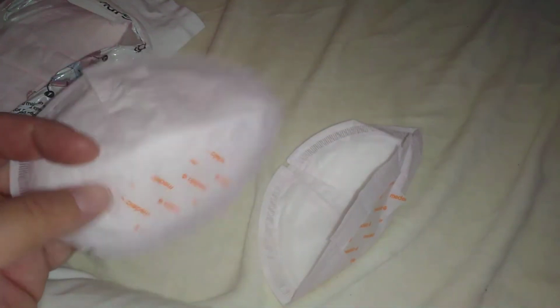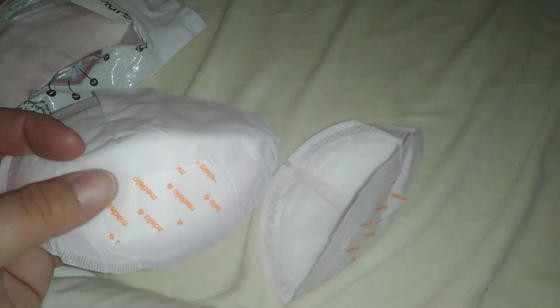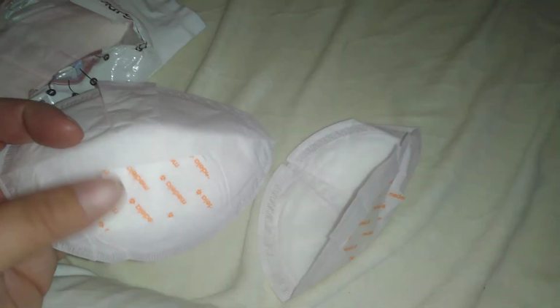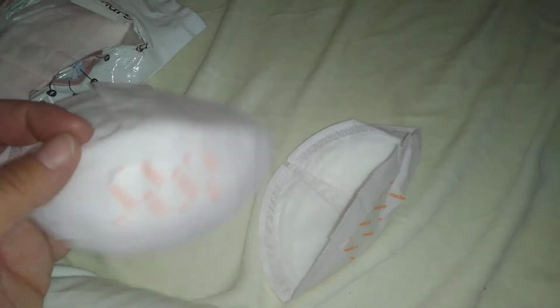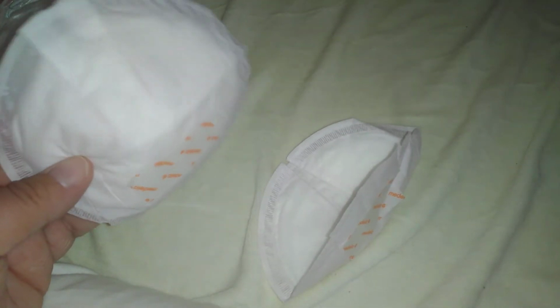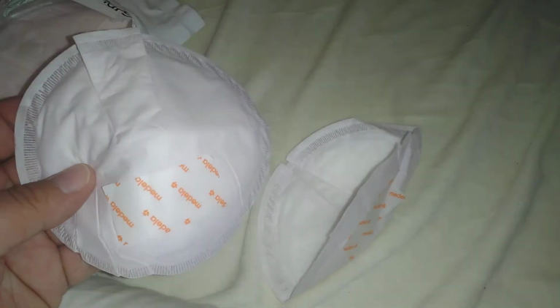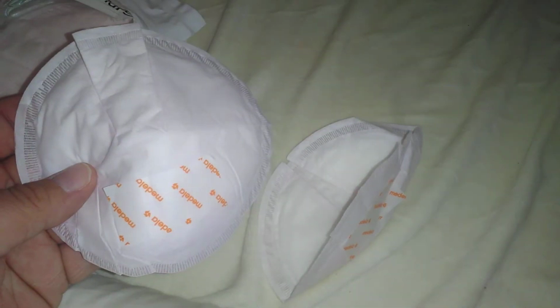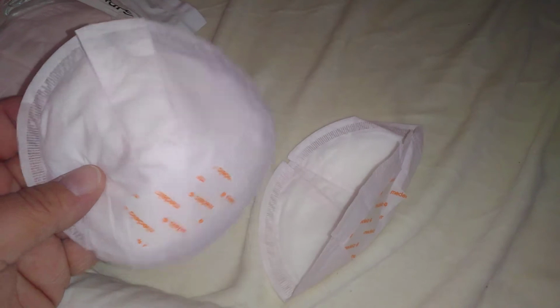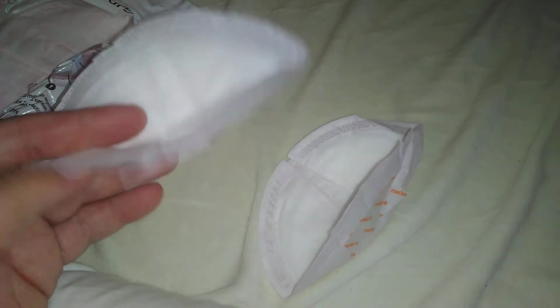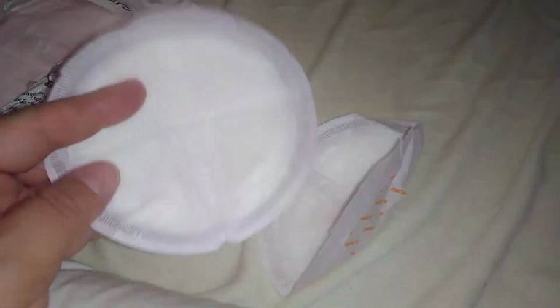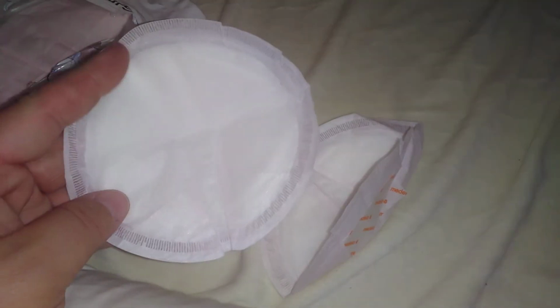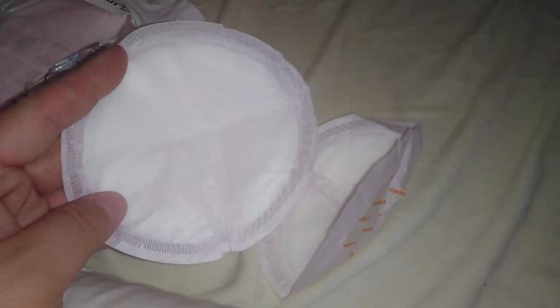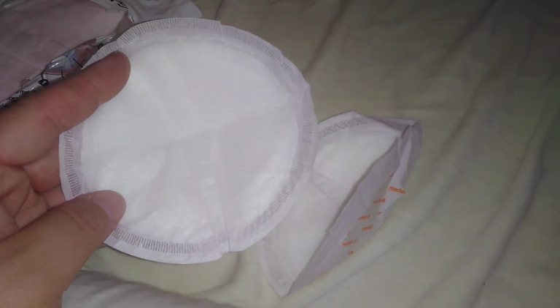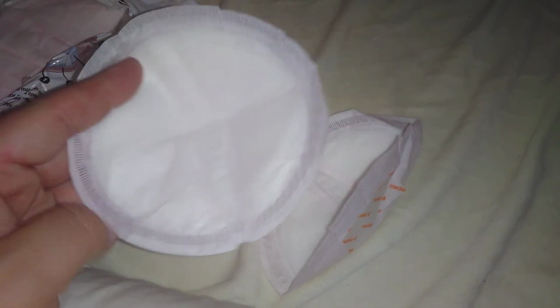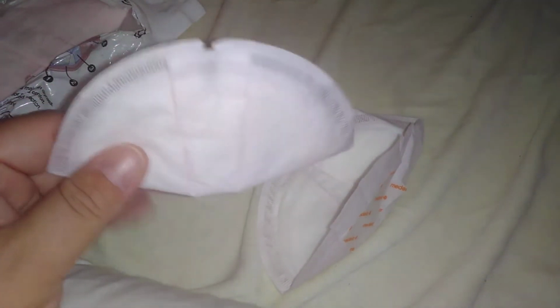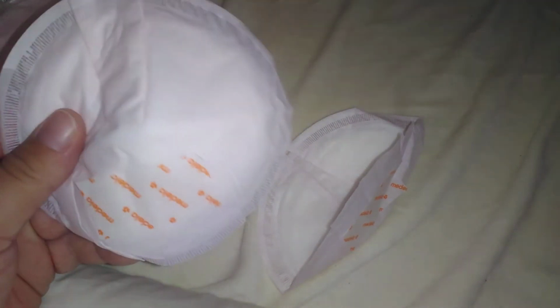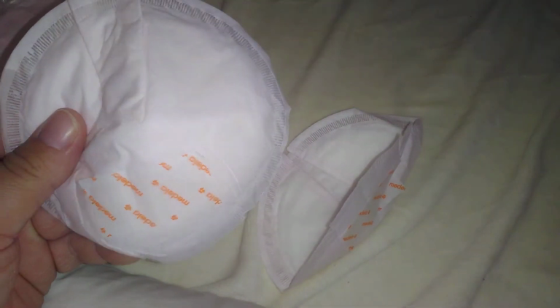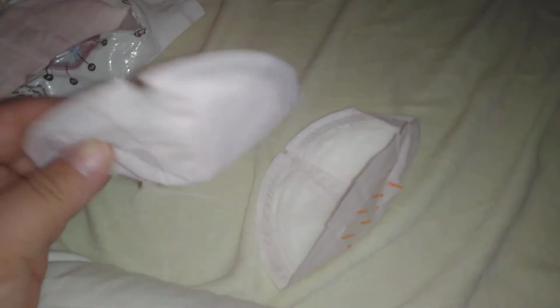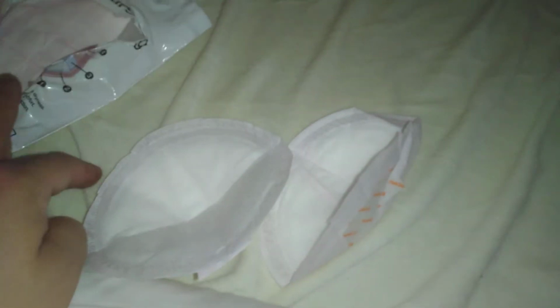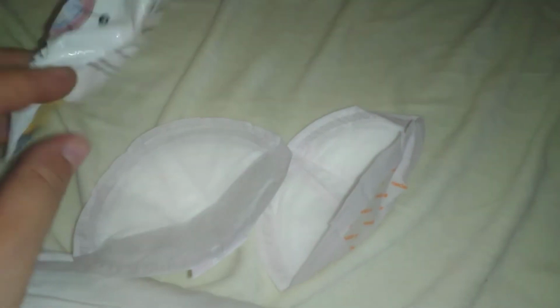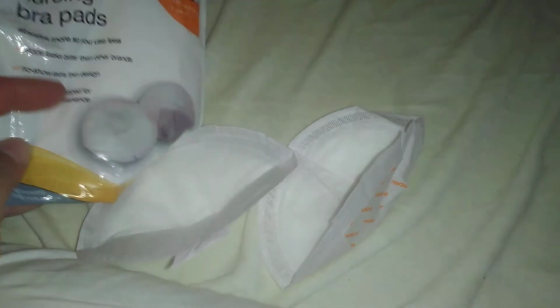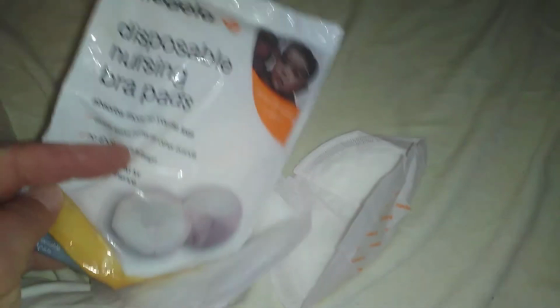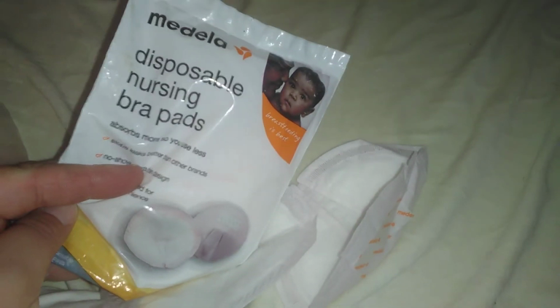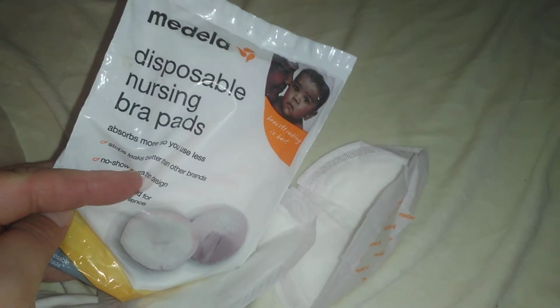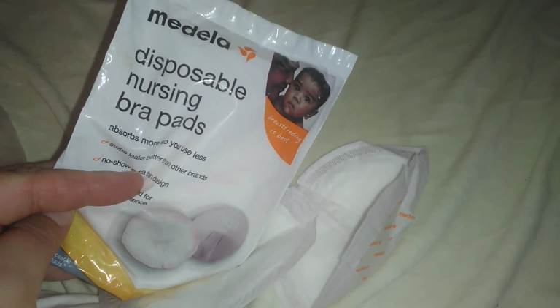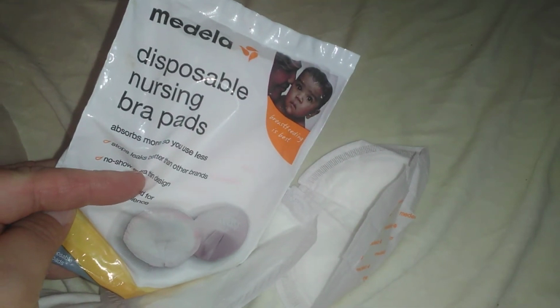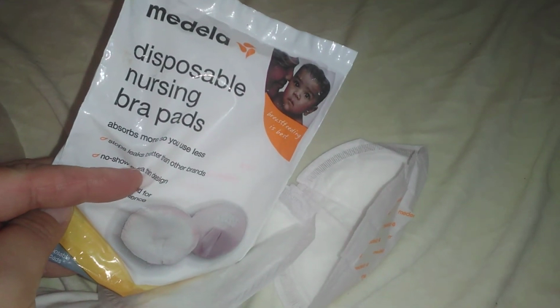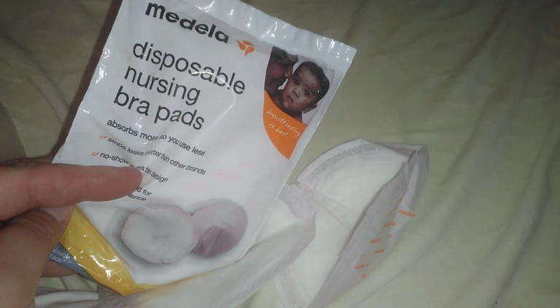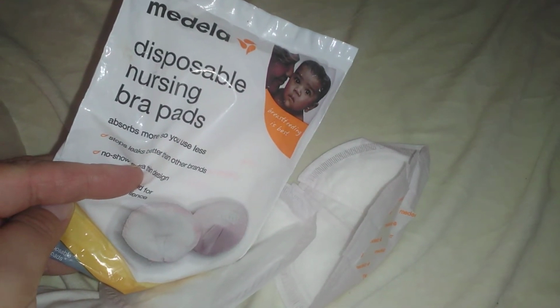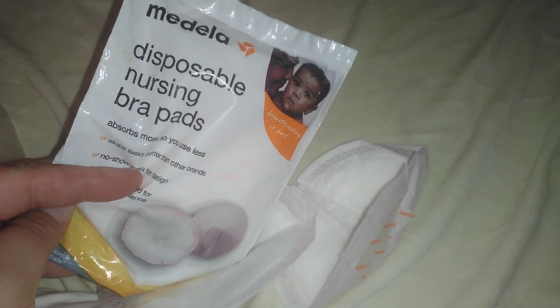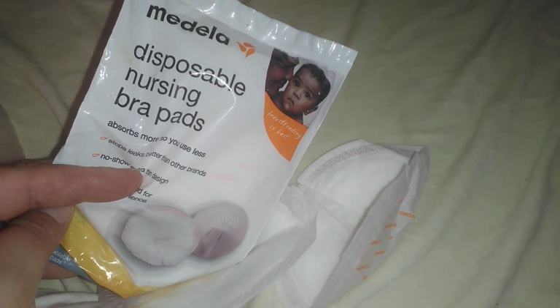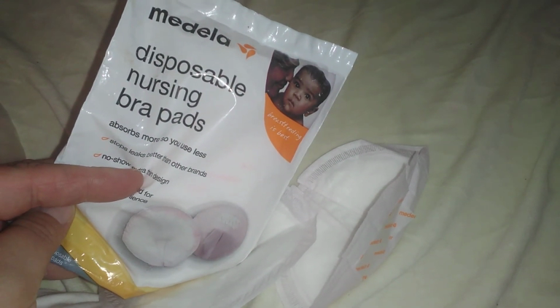Yep, it just has the sticky on one side. And there you have it. So please subscribe. And again, those are the Medela Disposable Nursing Bra Pads. Thank you for watching.